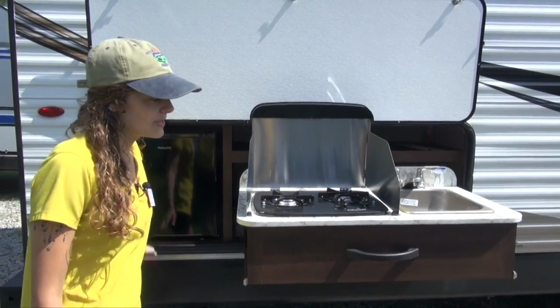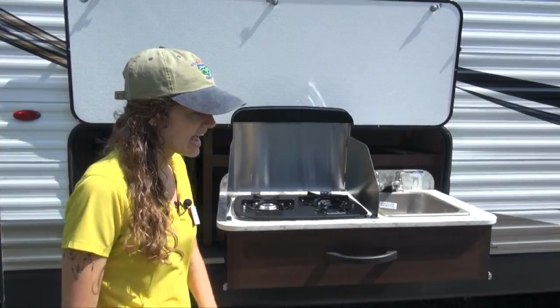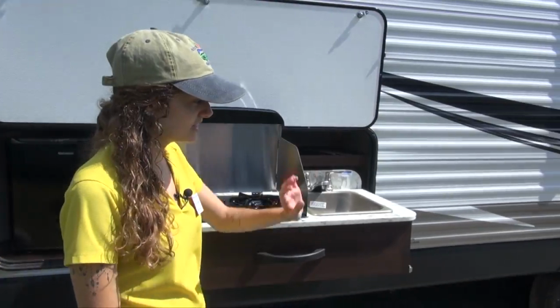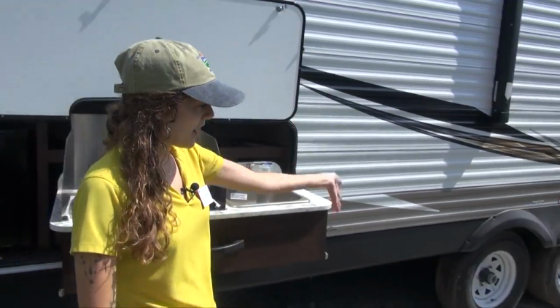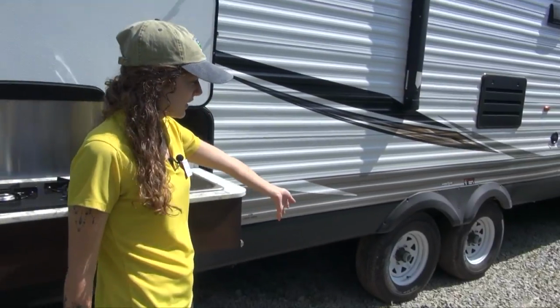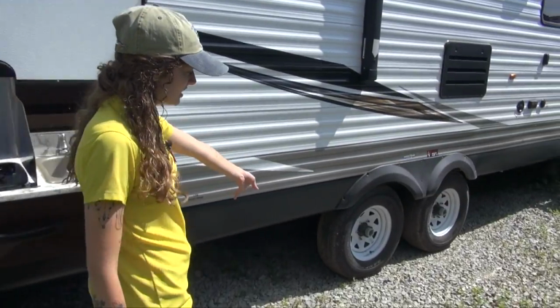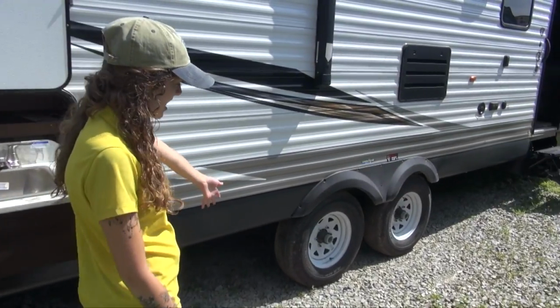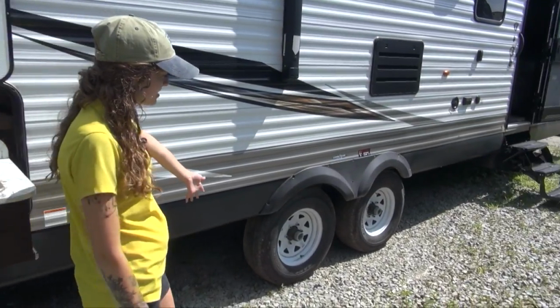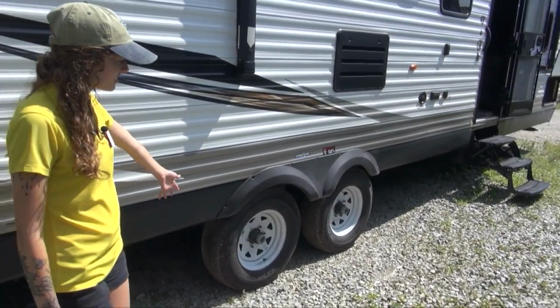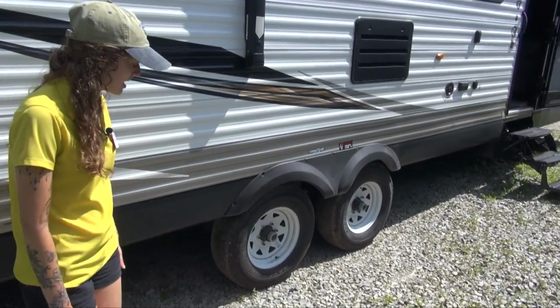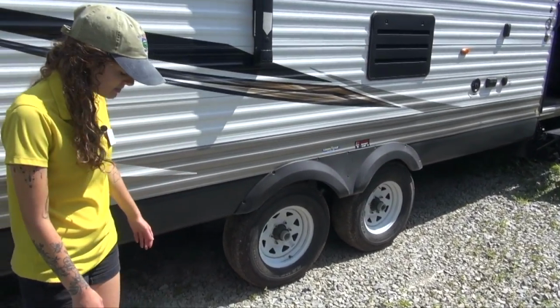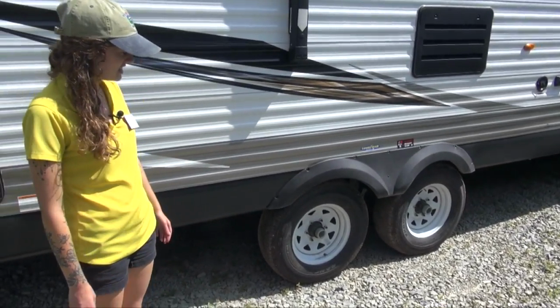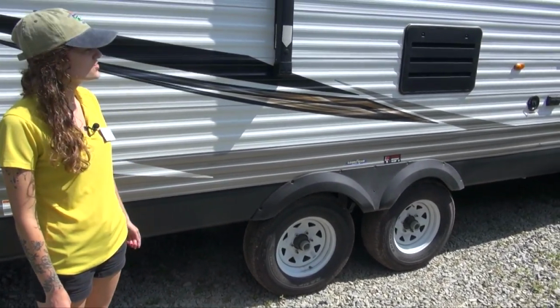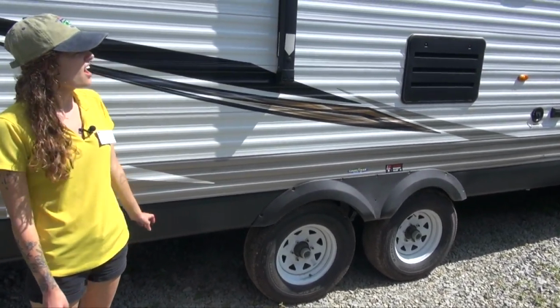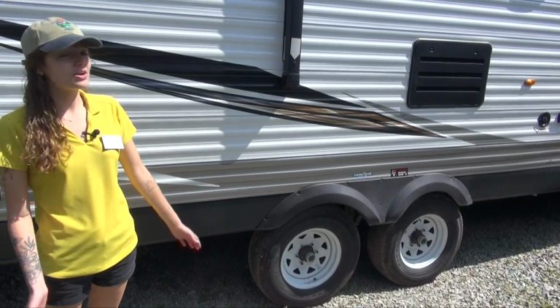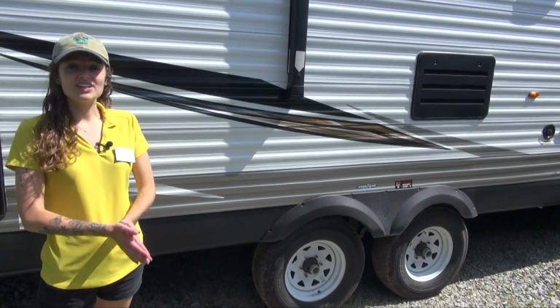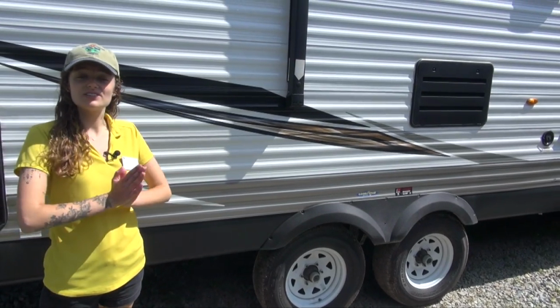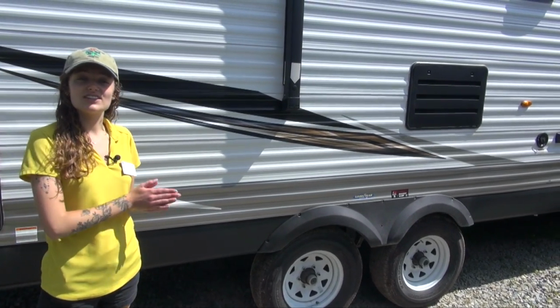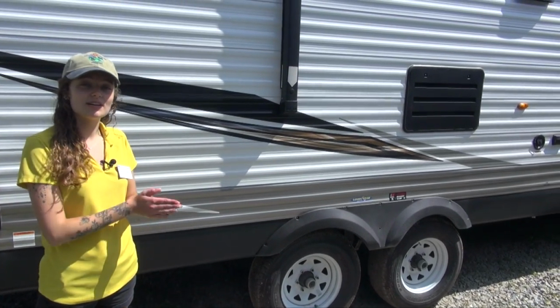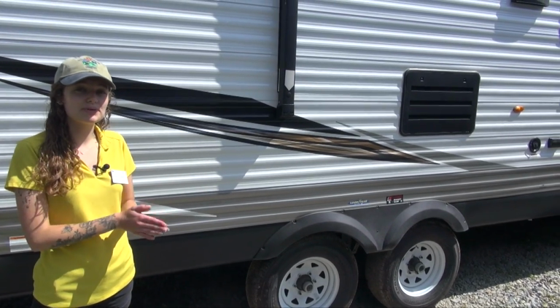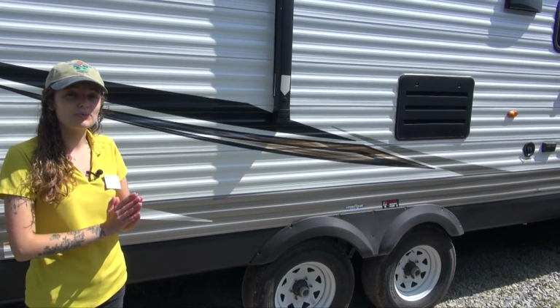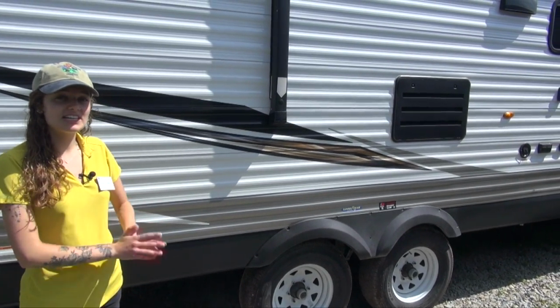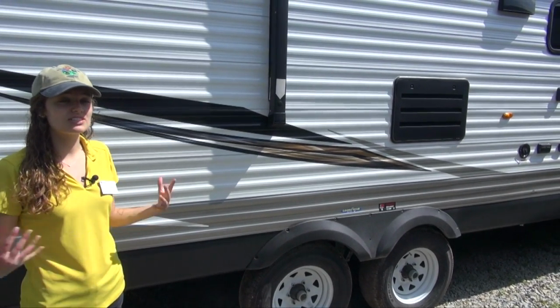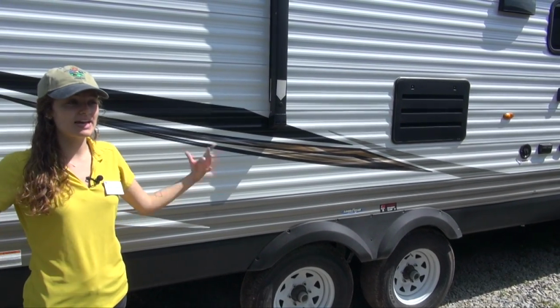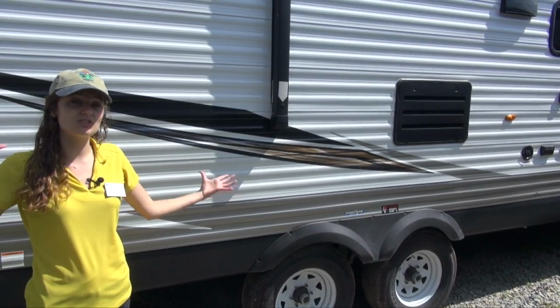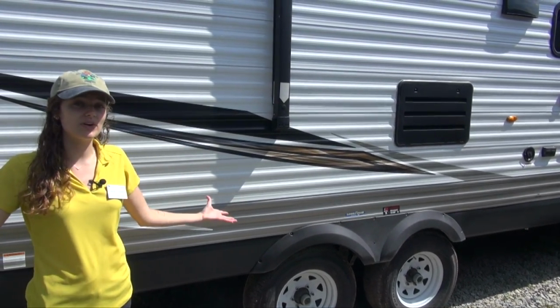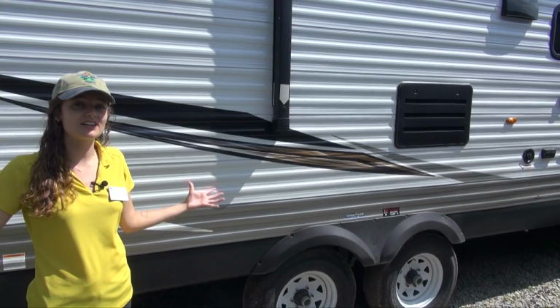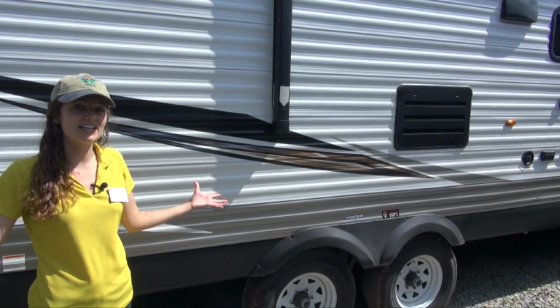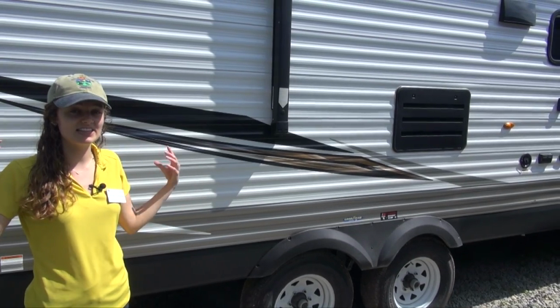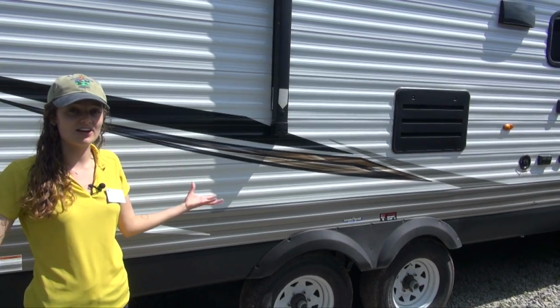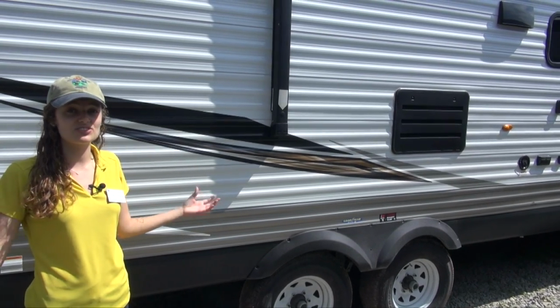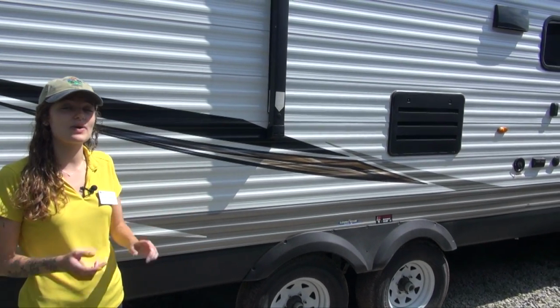We have Goodyear tires — these are the best in the industry. Along with that, Jayco offers a two-year bumper-to-bumper warranty, which is the best two-year warranty you're going to find in the RV industry.